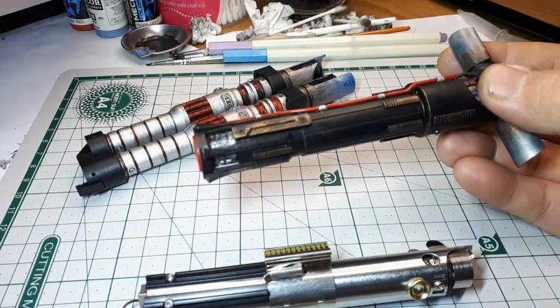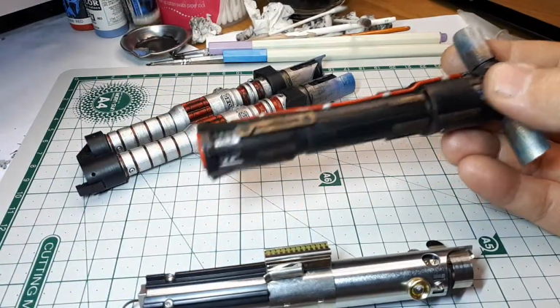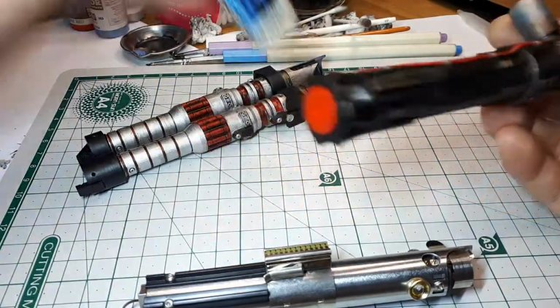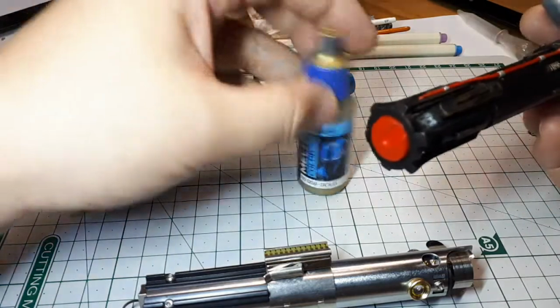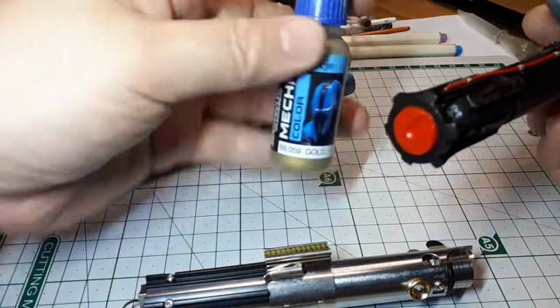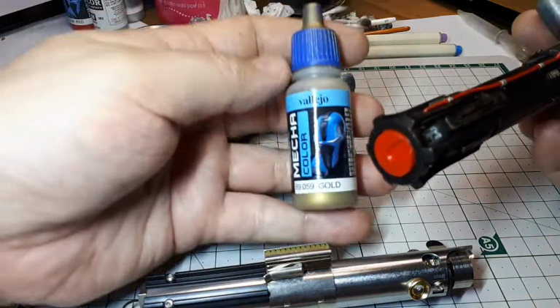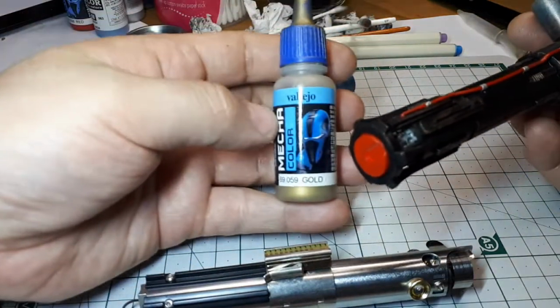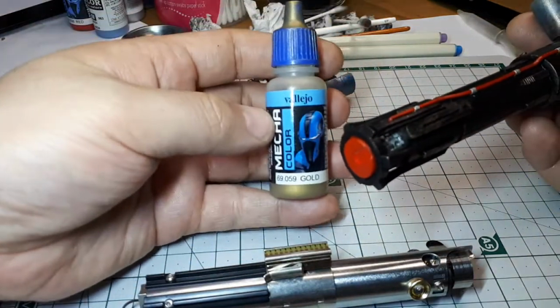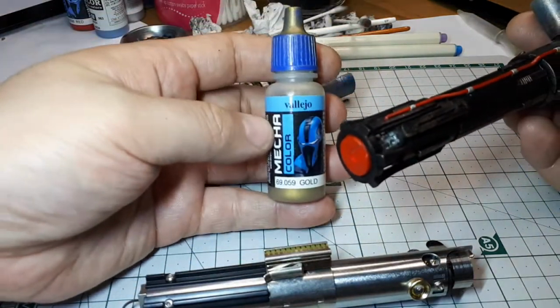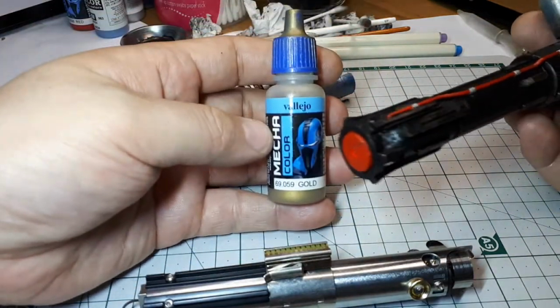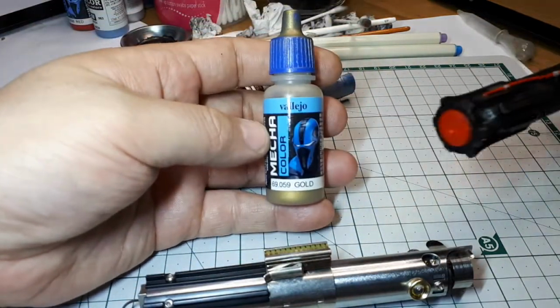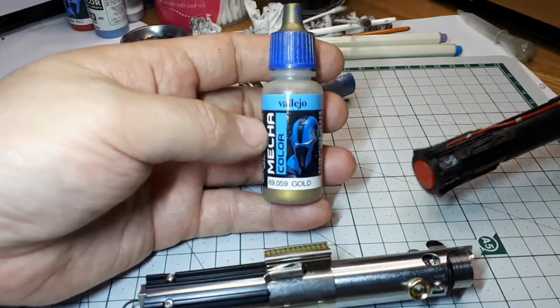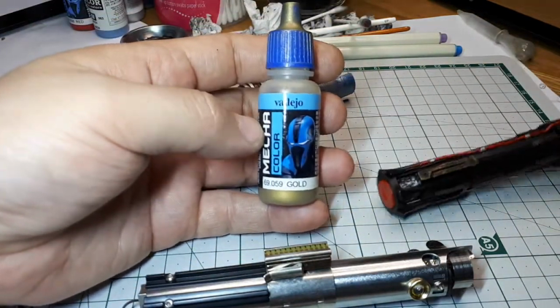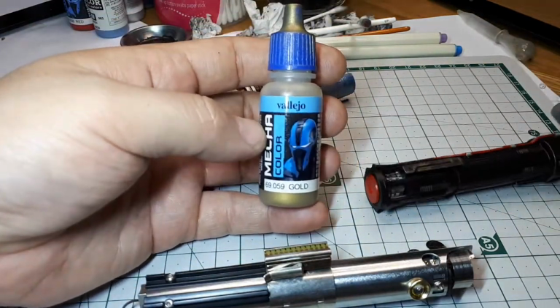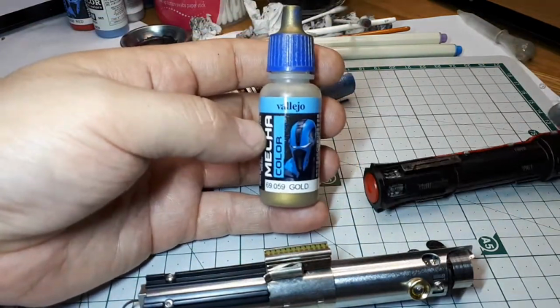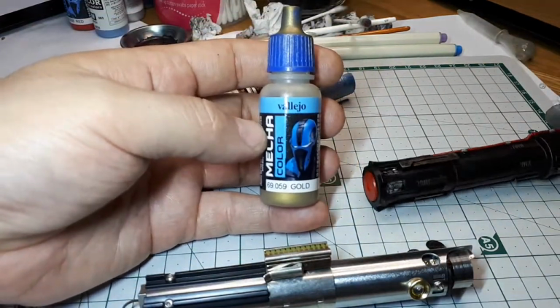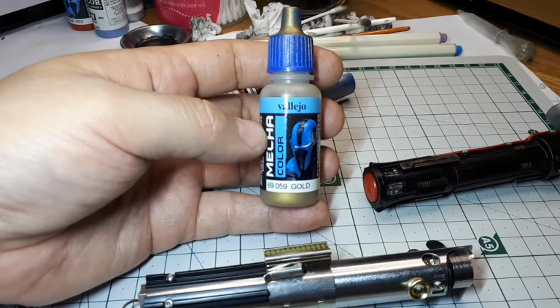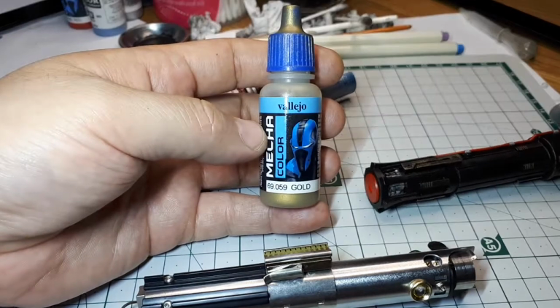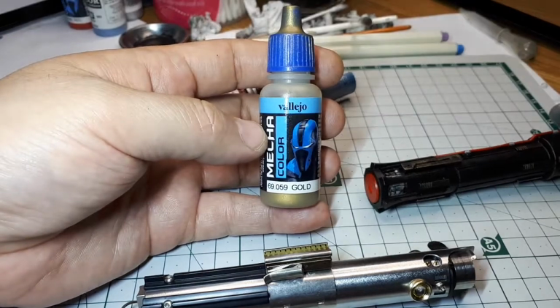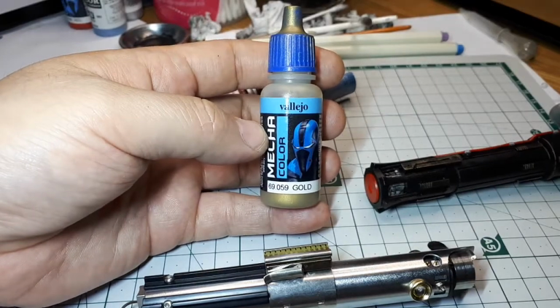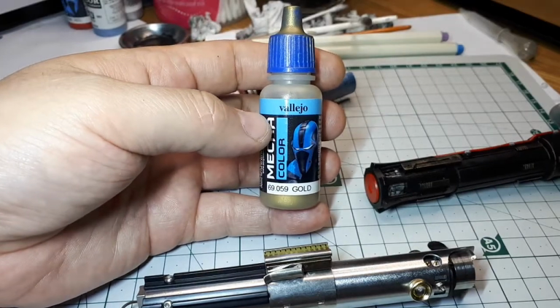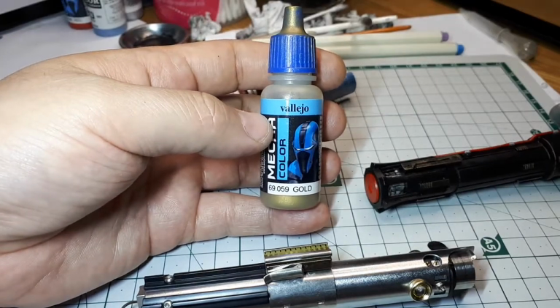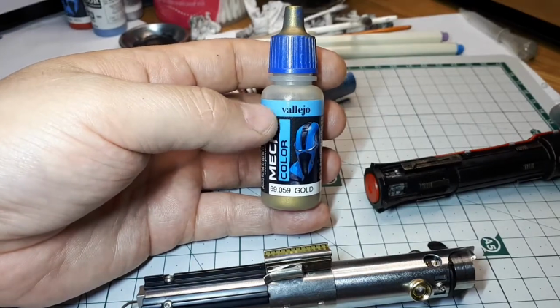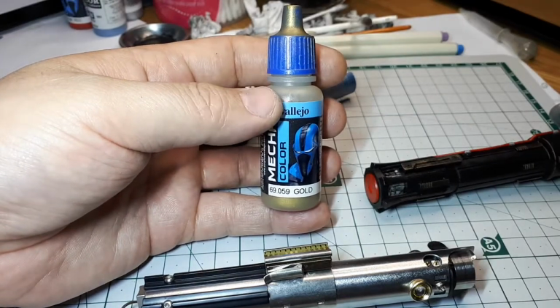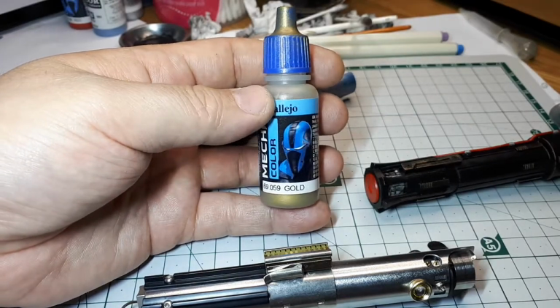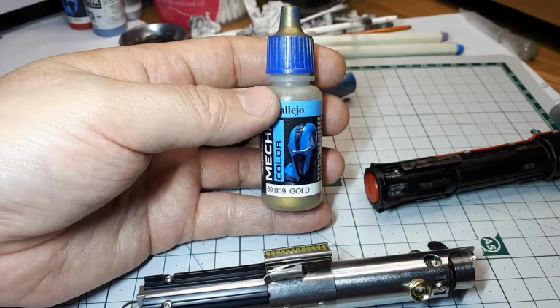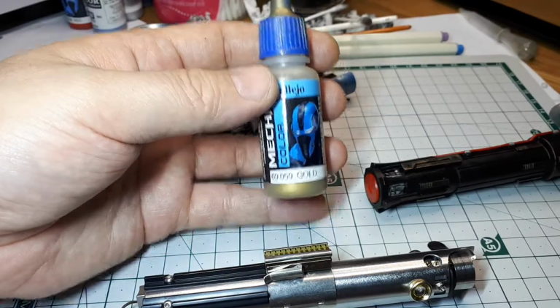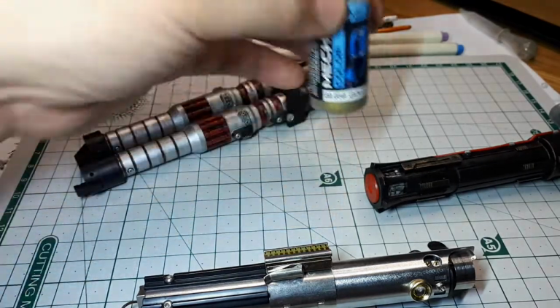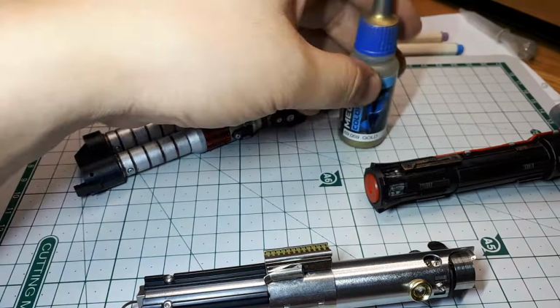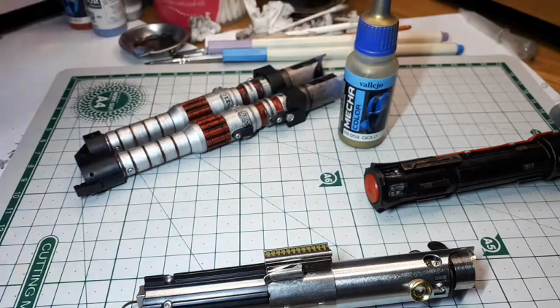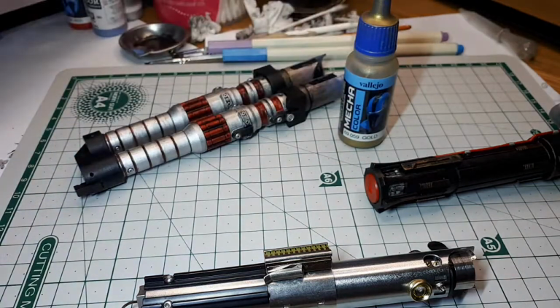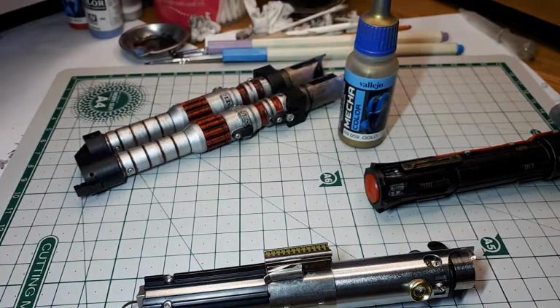So first, I use this brand of paint — Vallejo — because these are acrylic paints you can actually thin down with water. You don't need to have IPA or any sort of solvent, and so it's a lot safer for you.